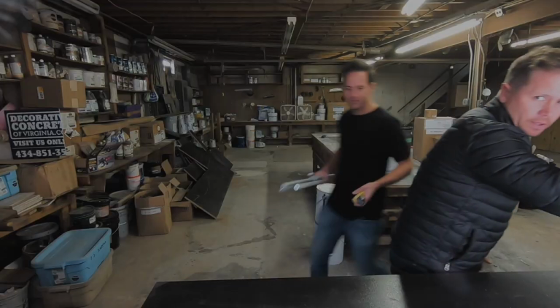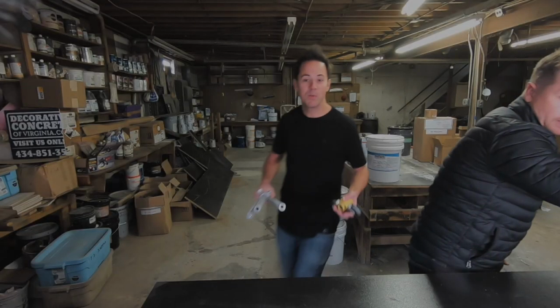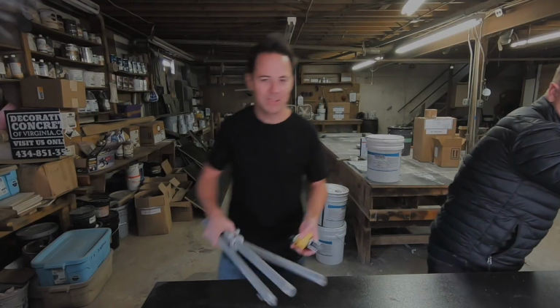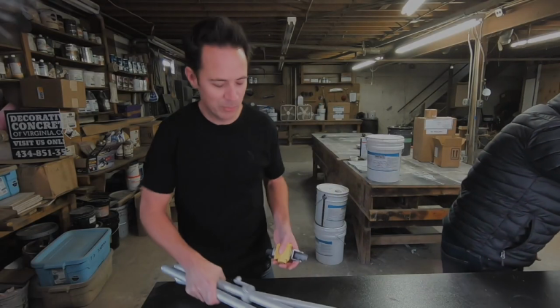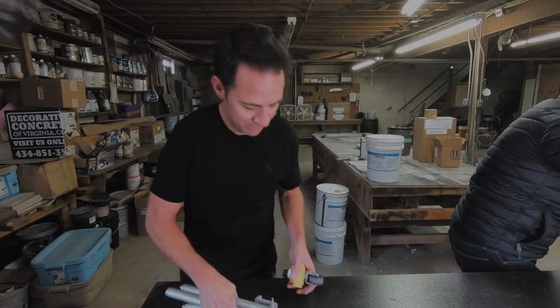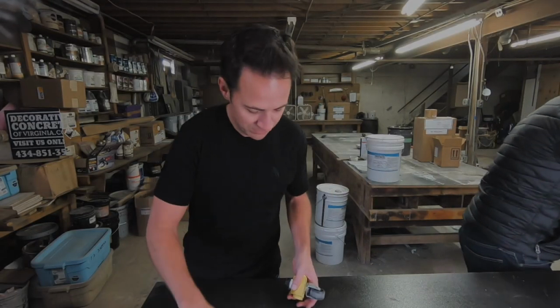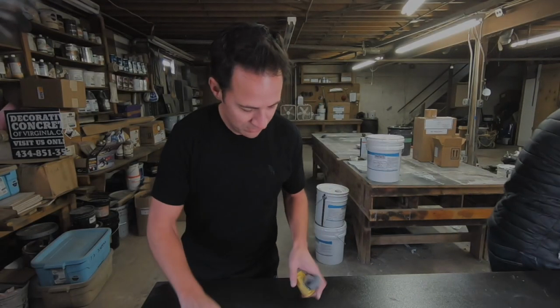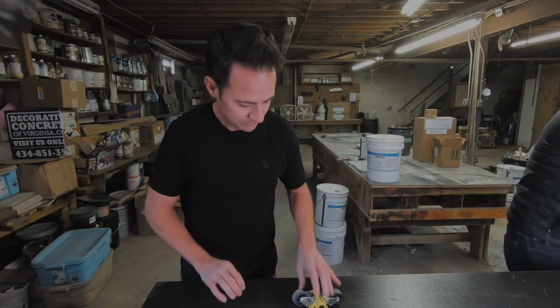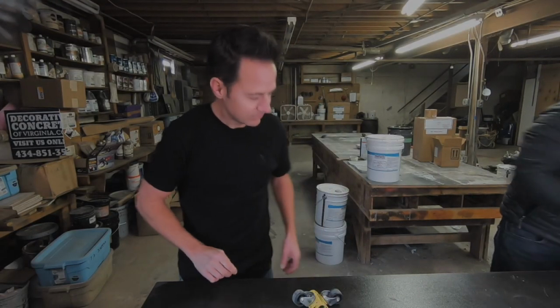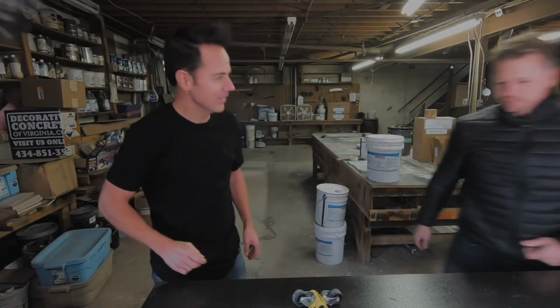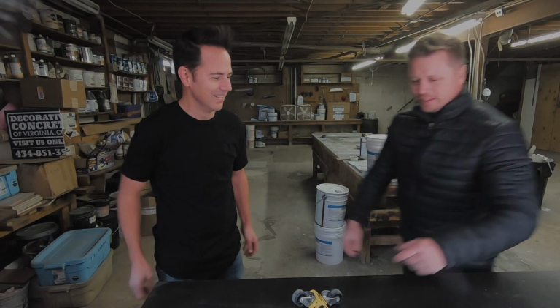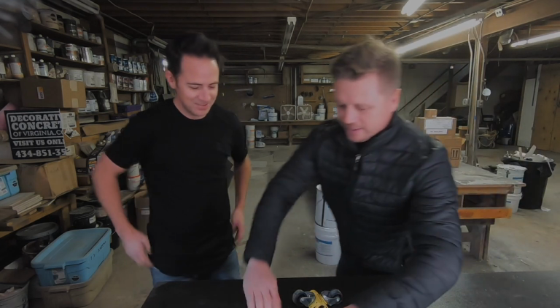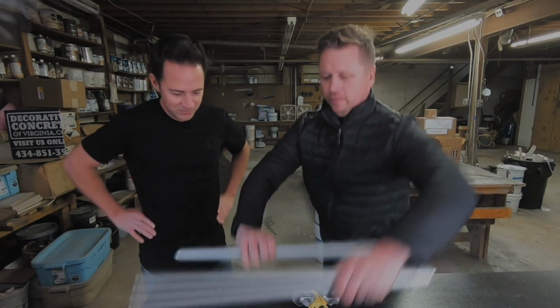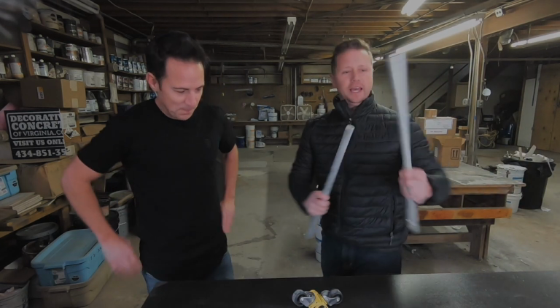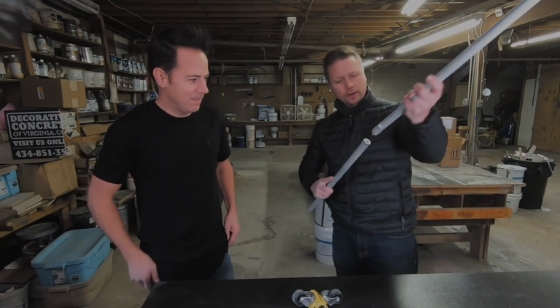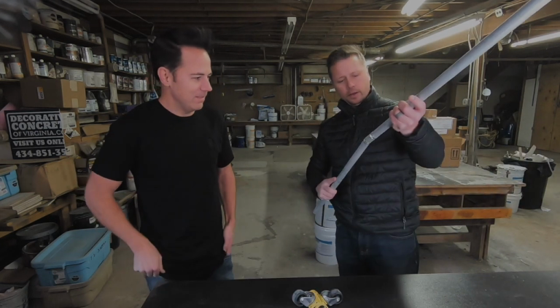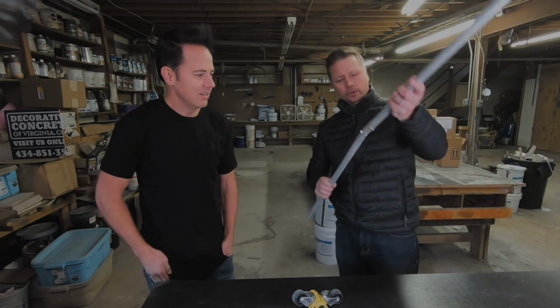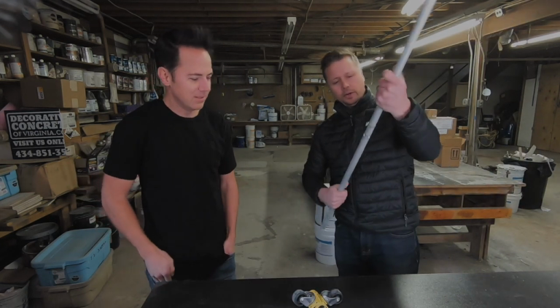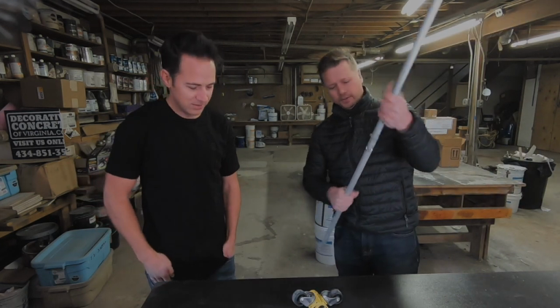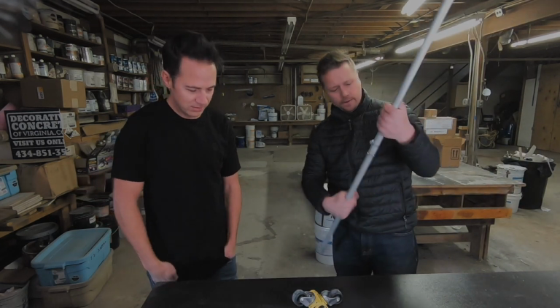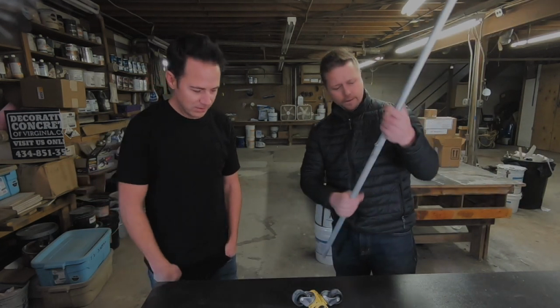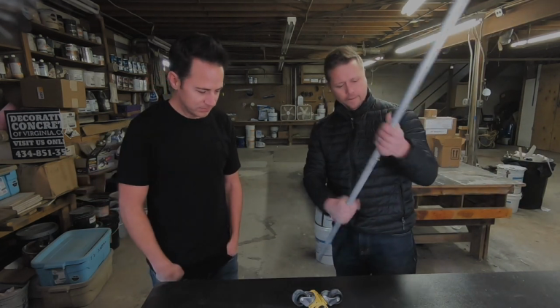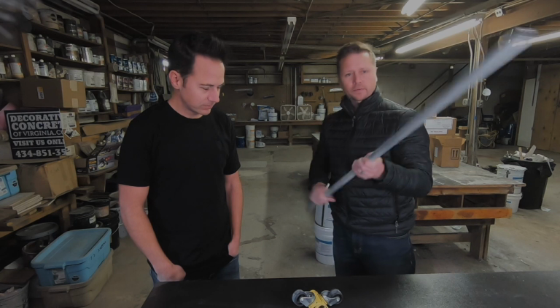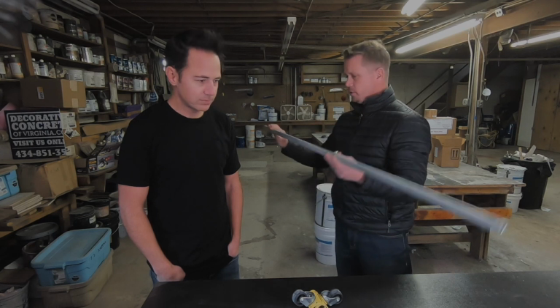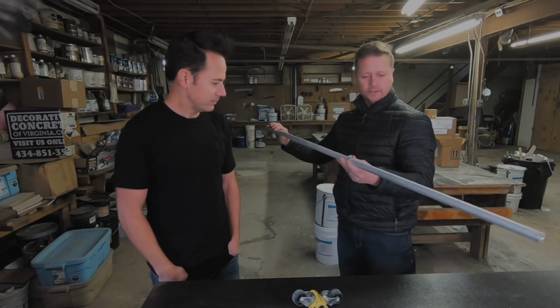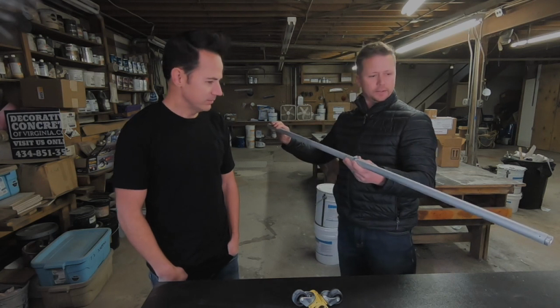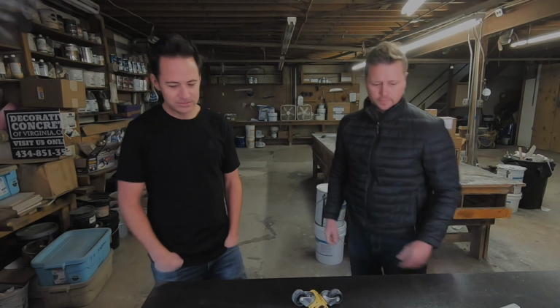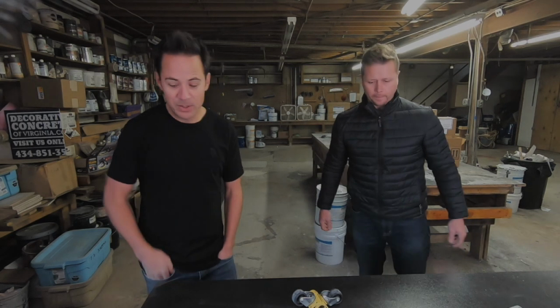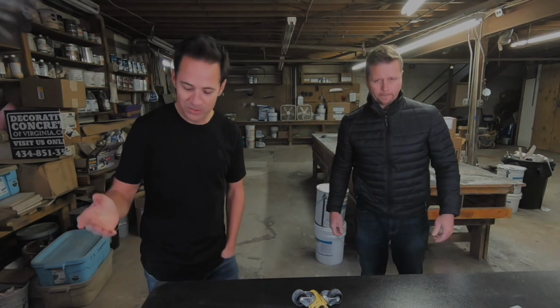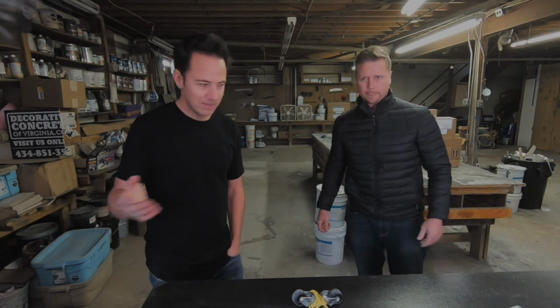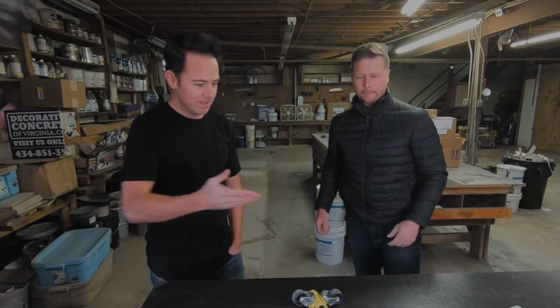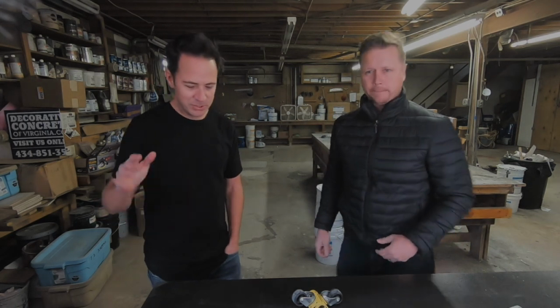You might be wondering how he did the three-point line. These fit together, screw into place — this is your radius. Anyway, so that's the tape machine.